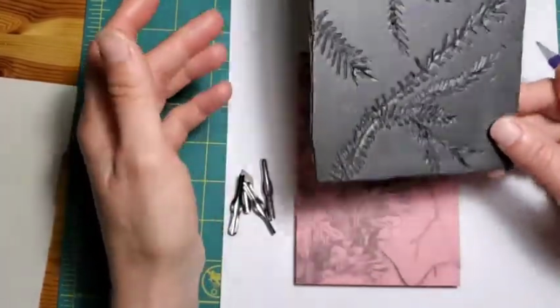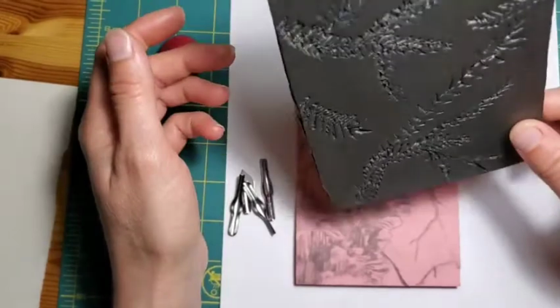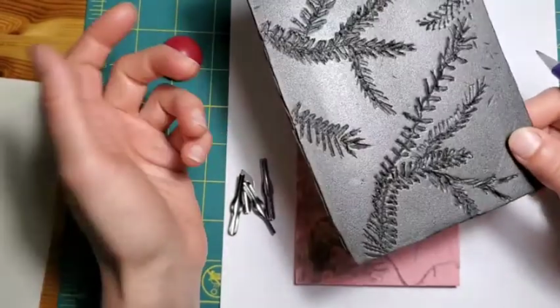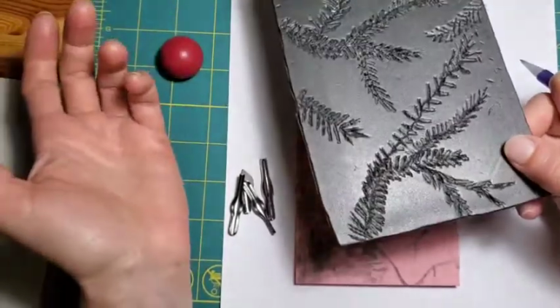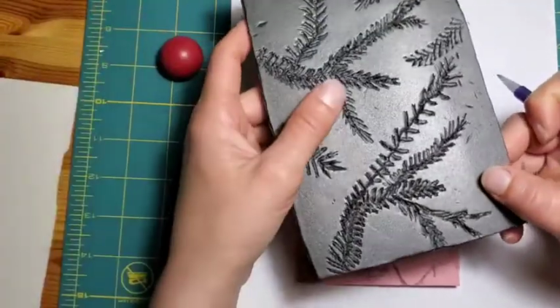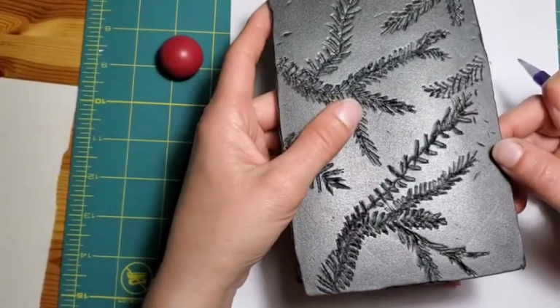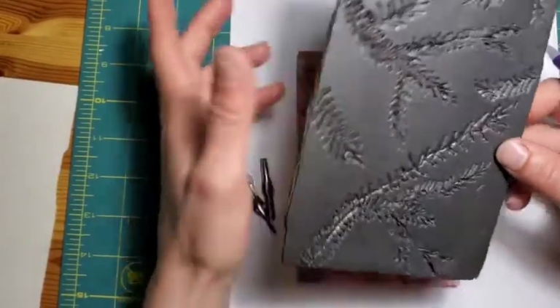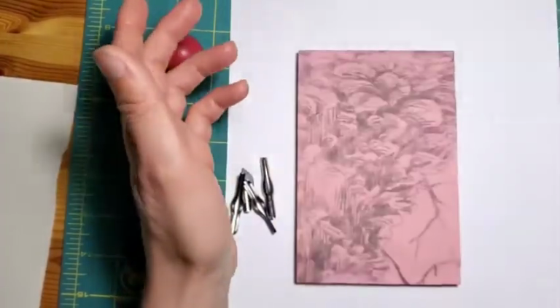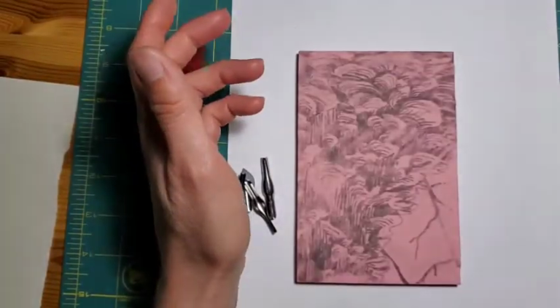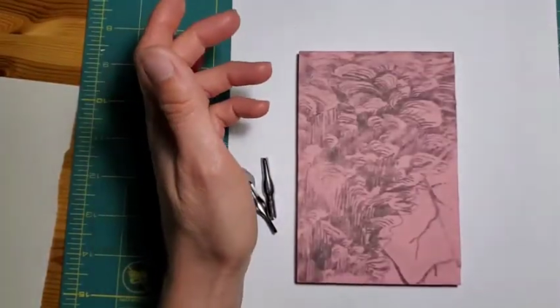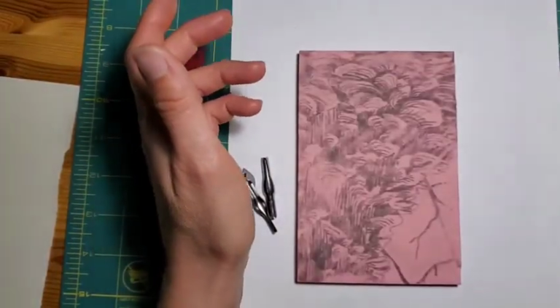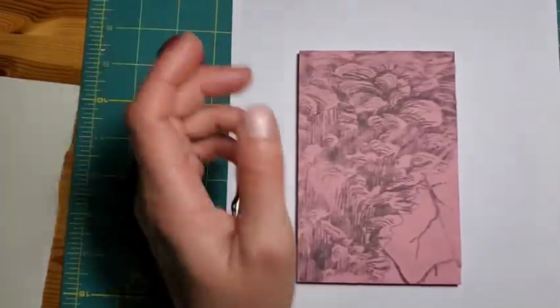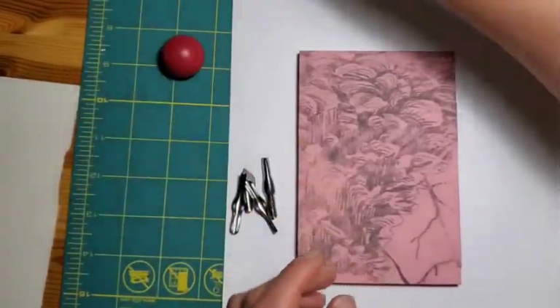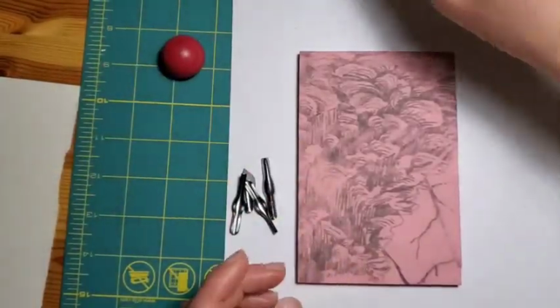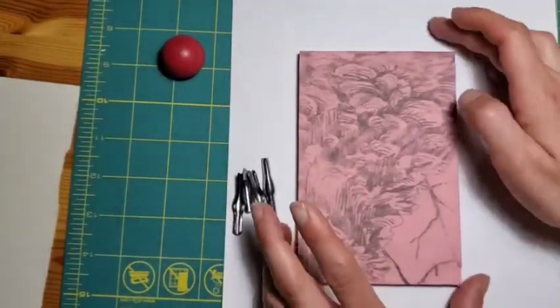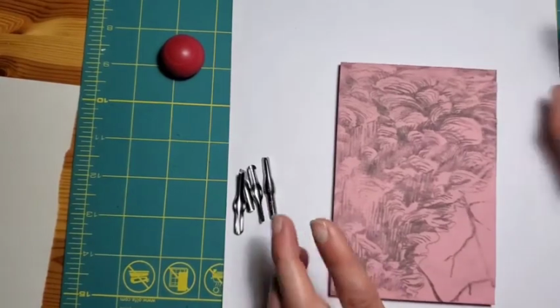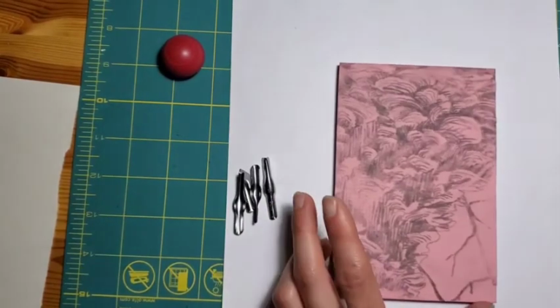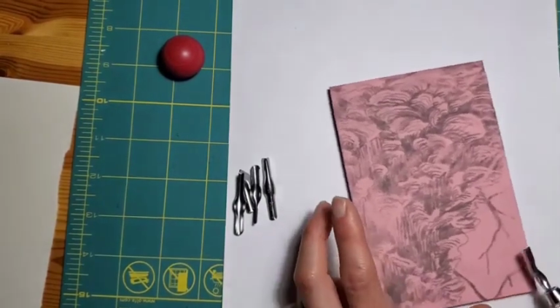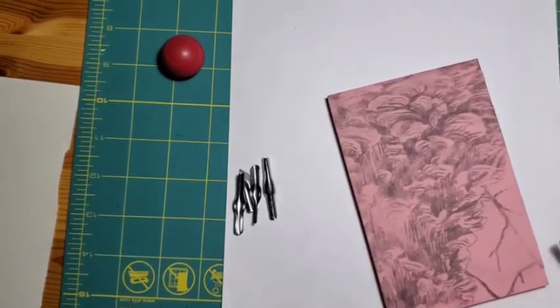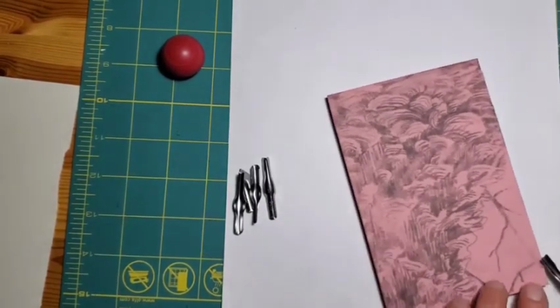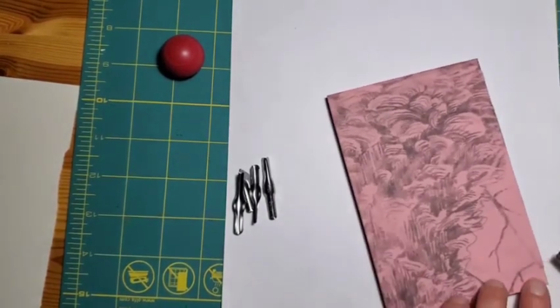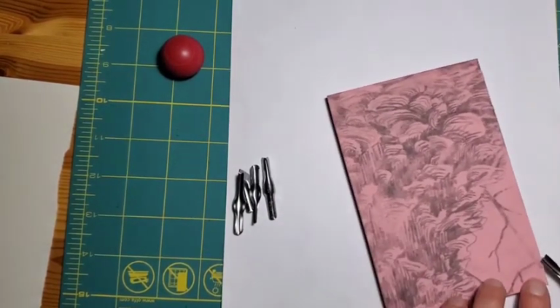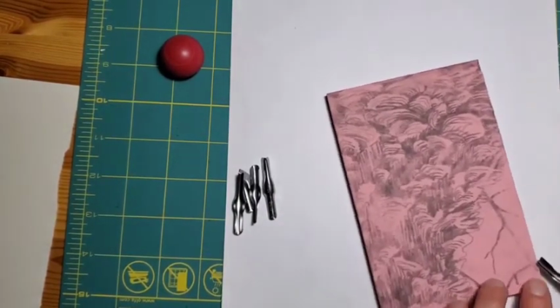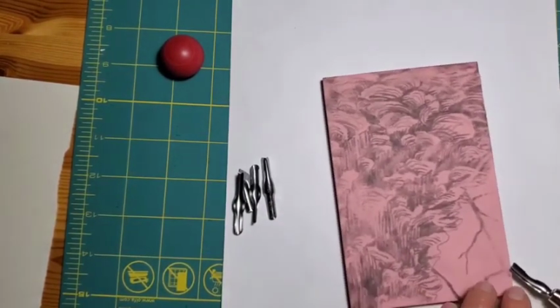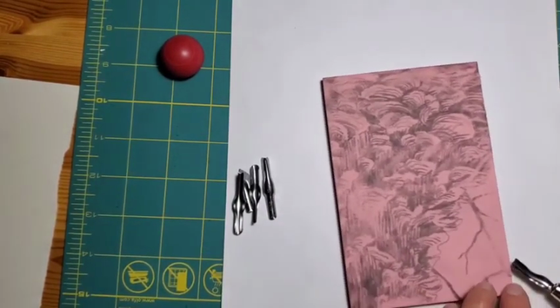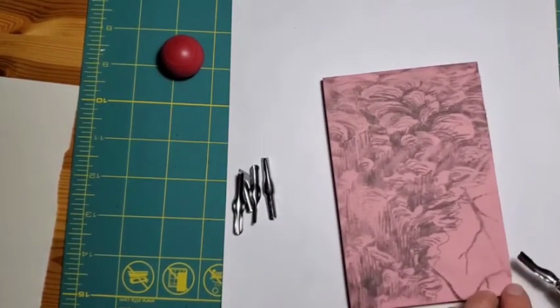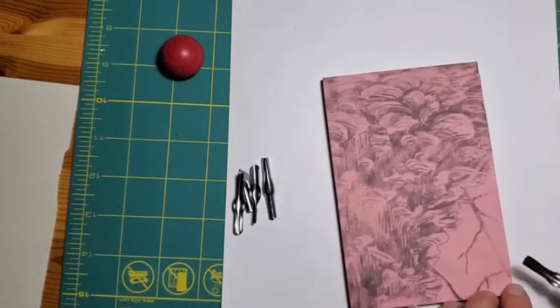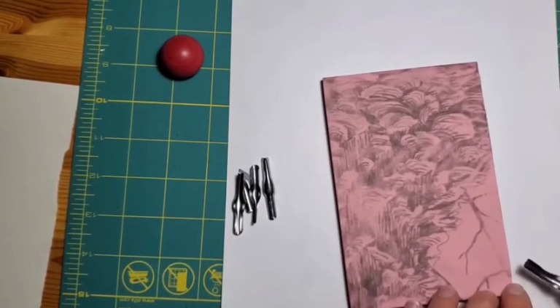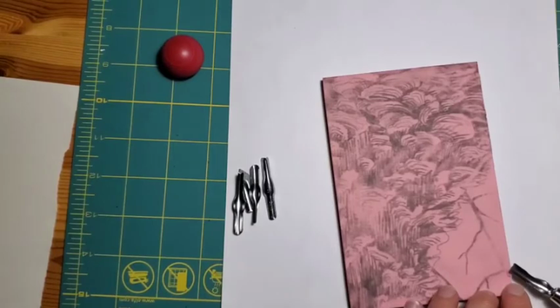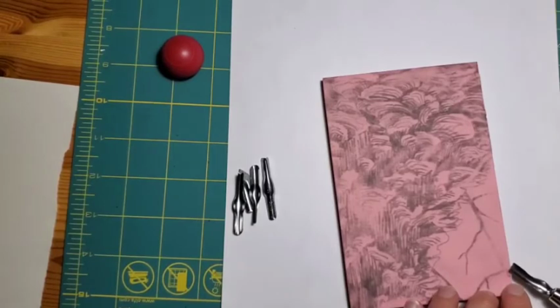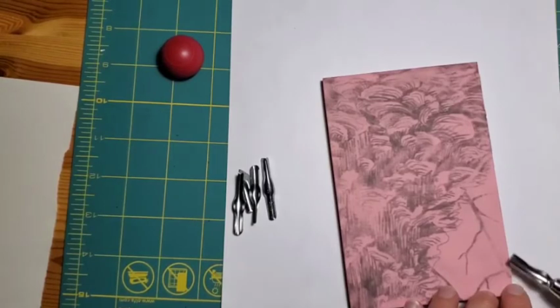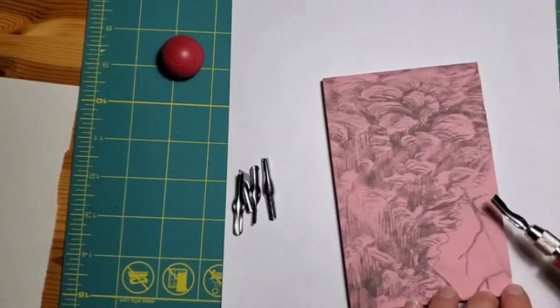That's just an alternative for safety when working with little kids. So we'll get carving. When I'm working near the edge, I find it easier to start at the edge and come in.